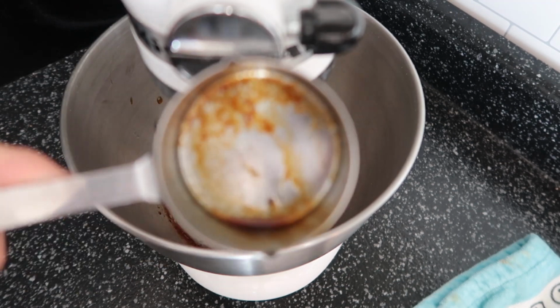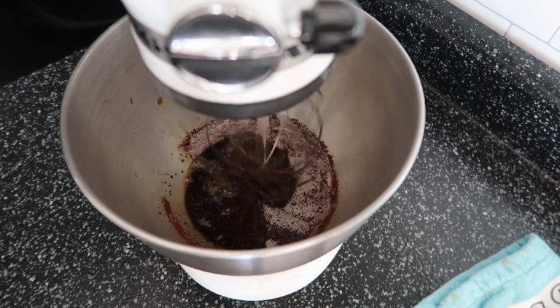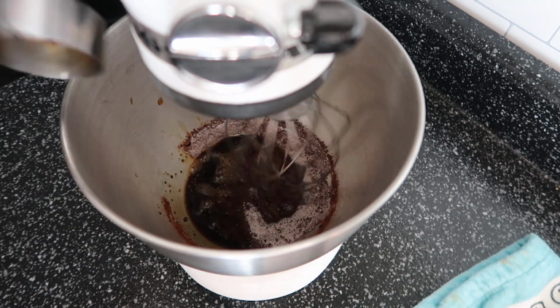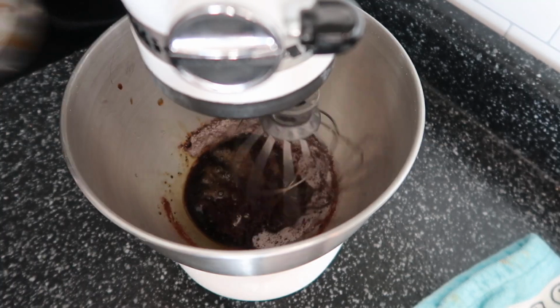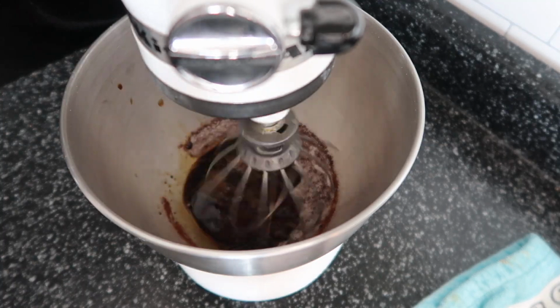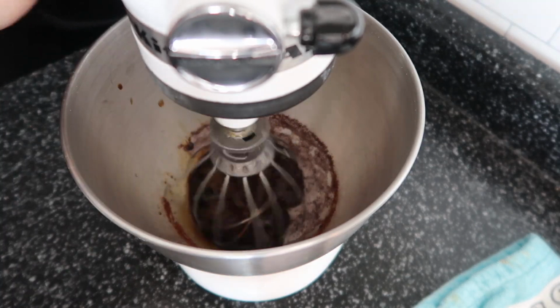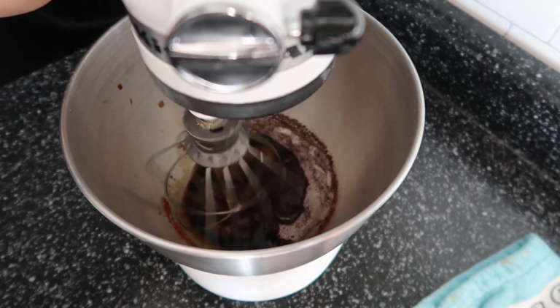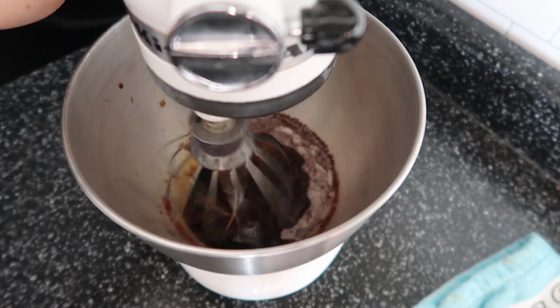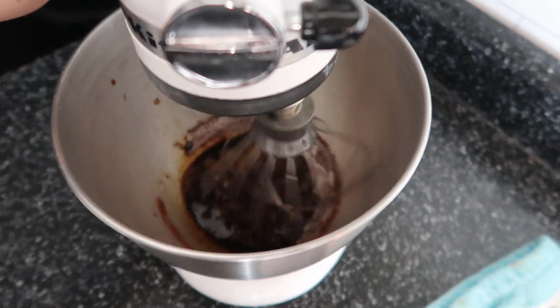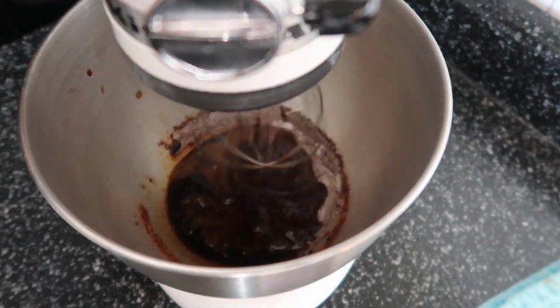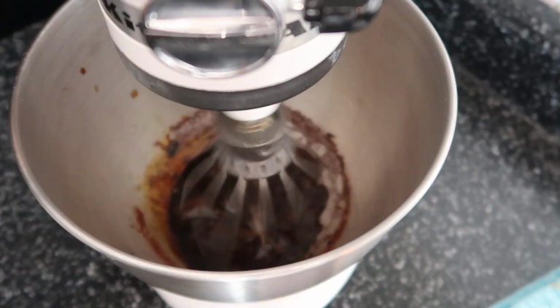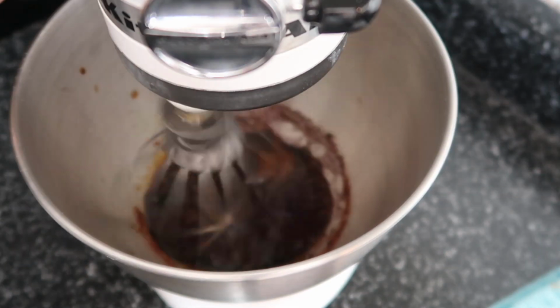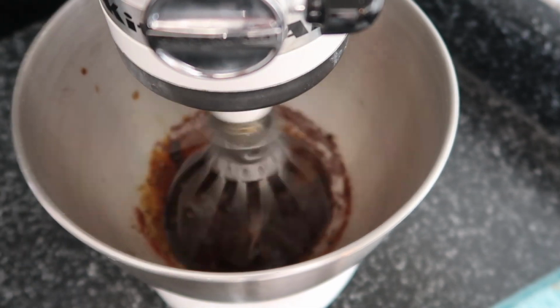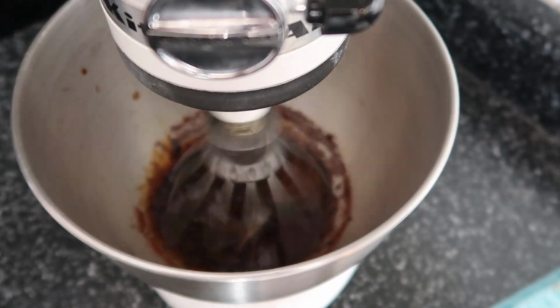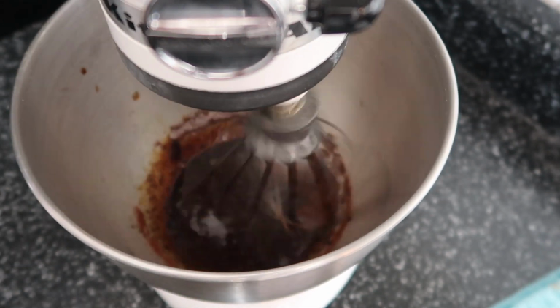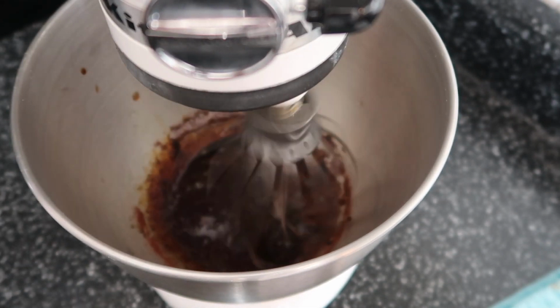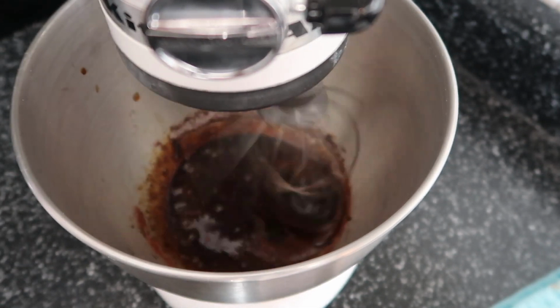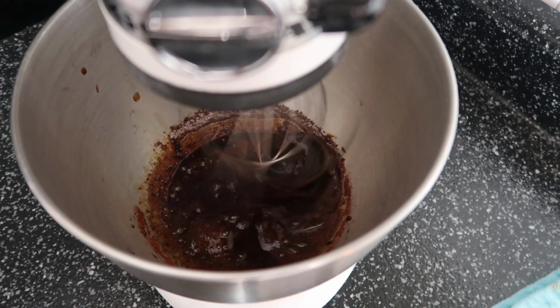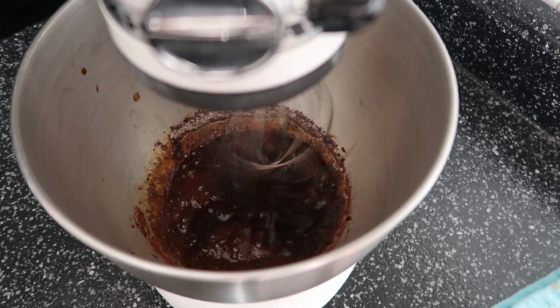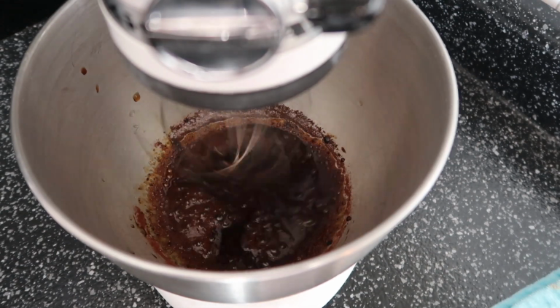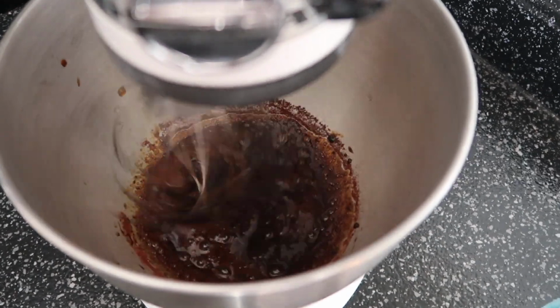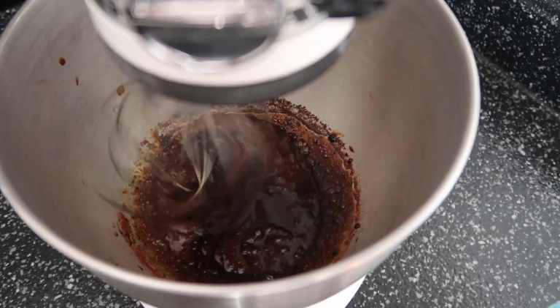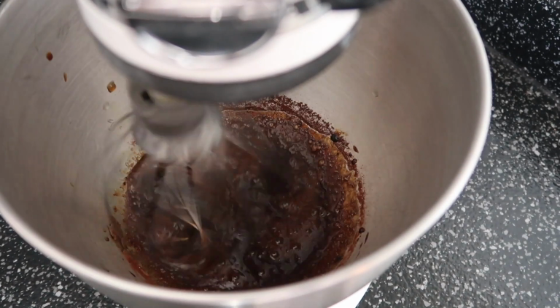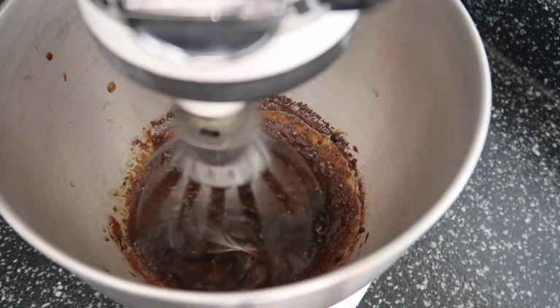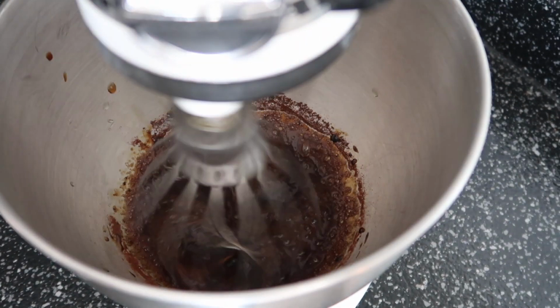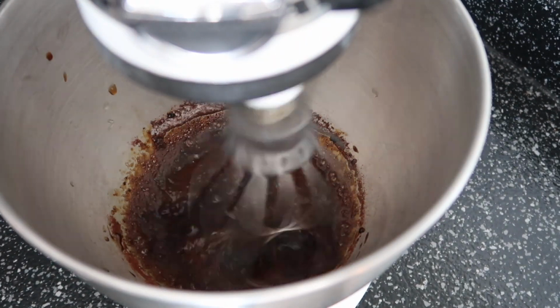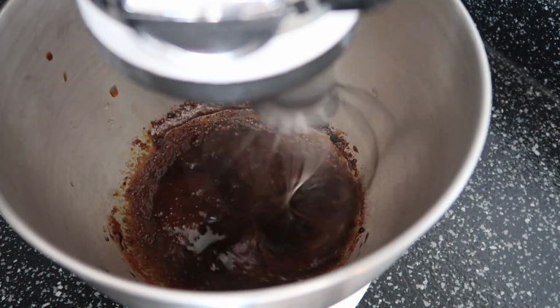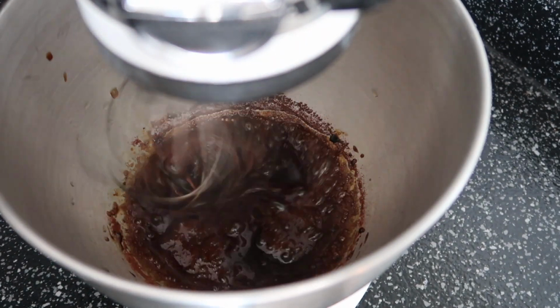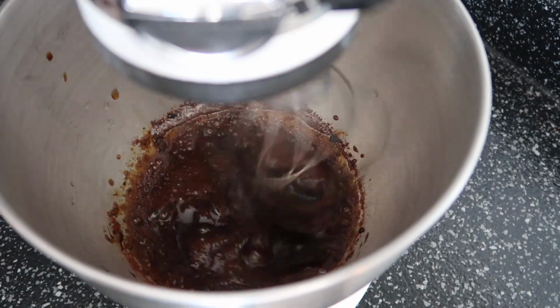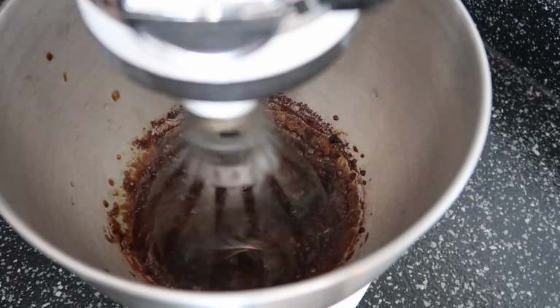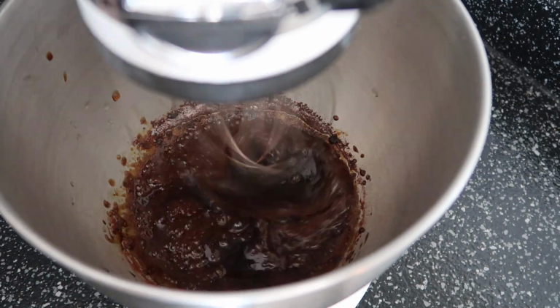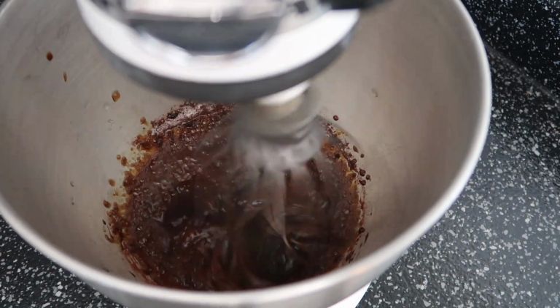Now for seven minutes straight, either on a setting of six to ten for a KitchenAid, just let this thing go. It could be vigorous — whatever it is — but it's going to take about seven to ten minutes, depending on the power of your mixer.